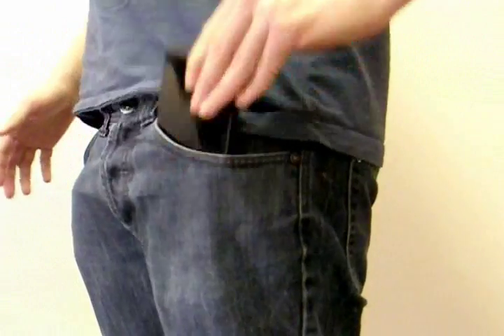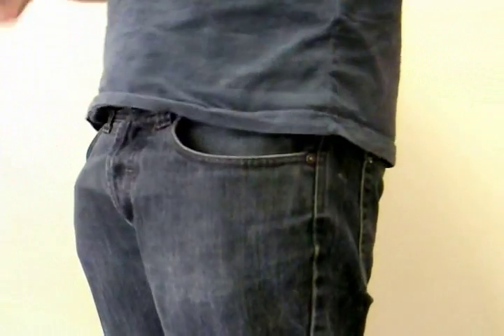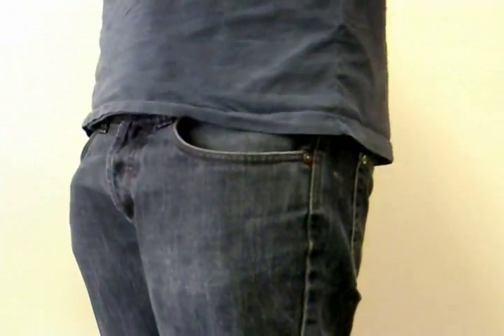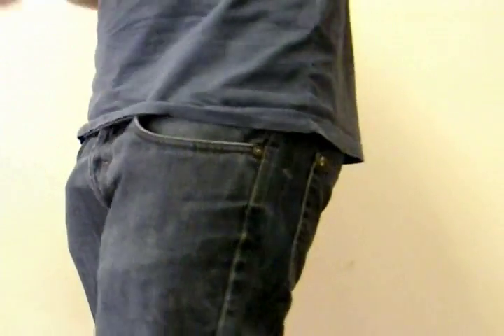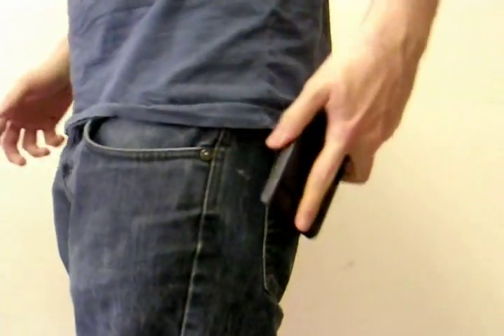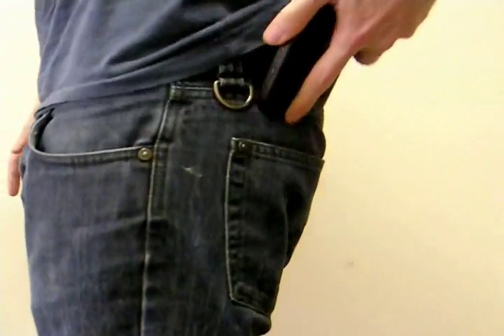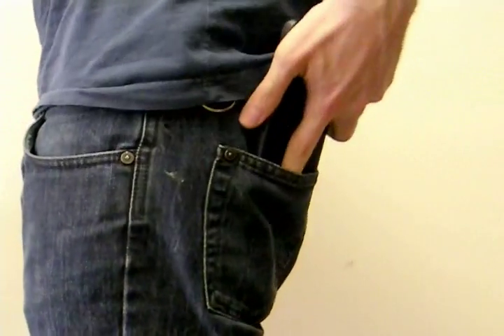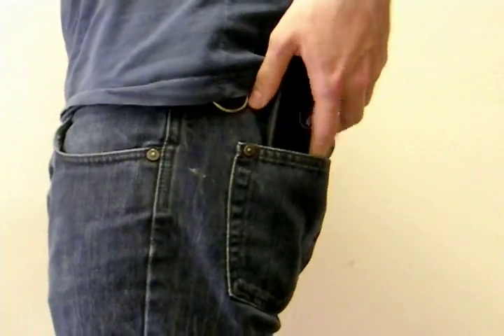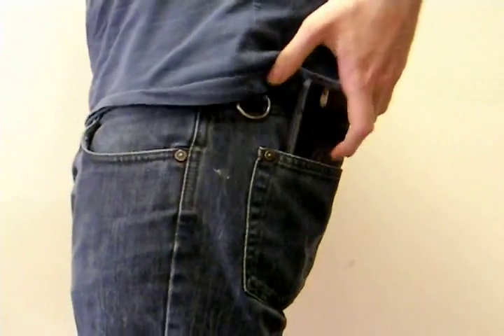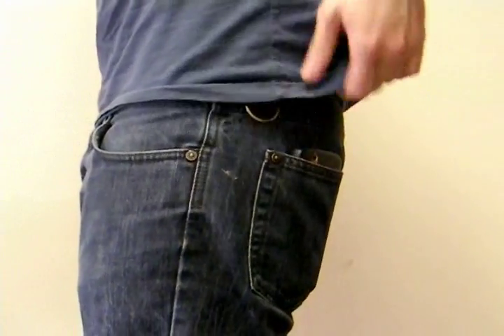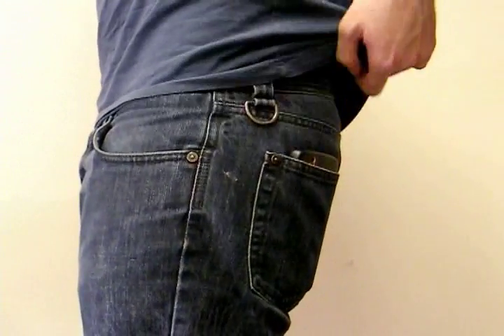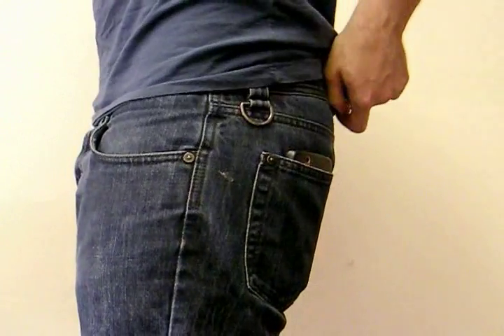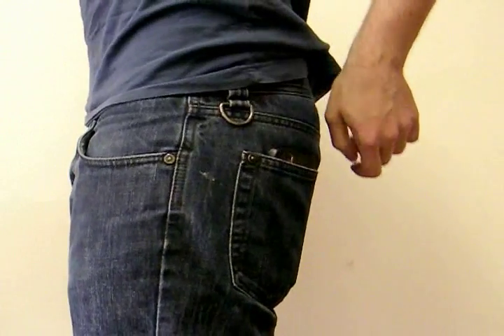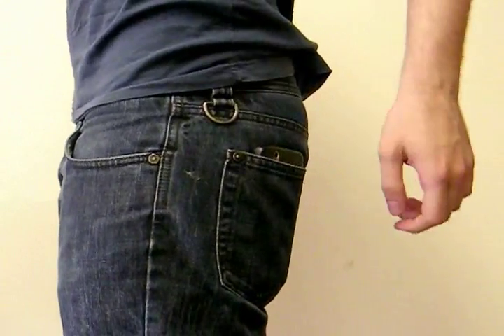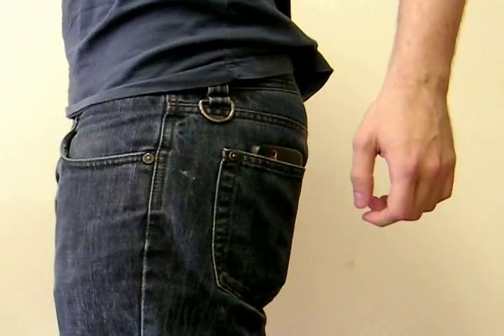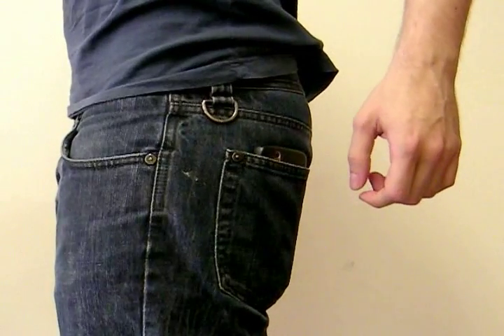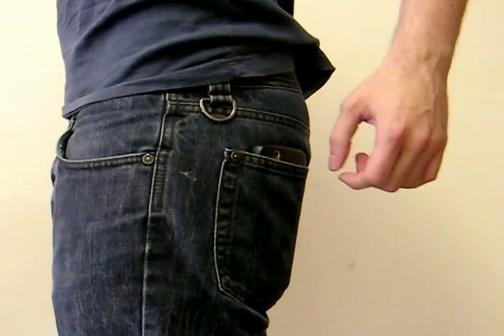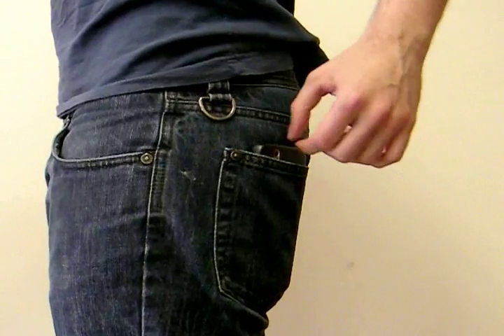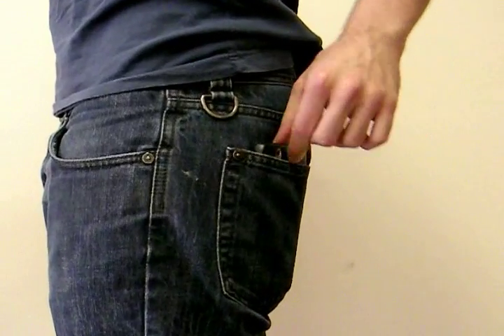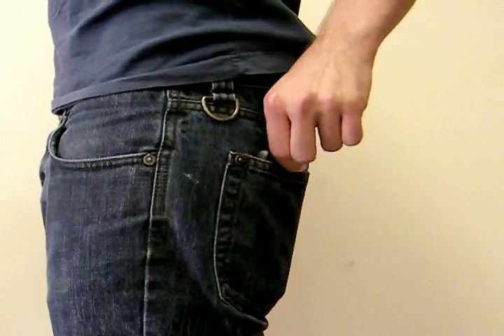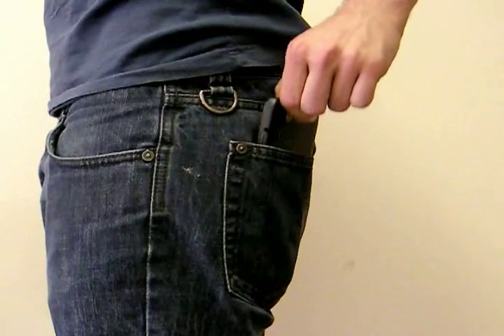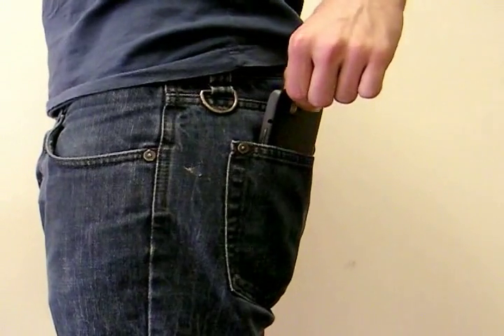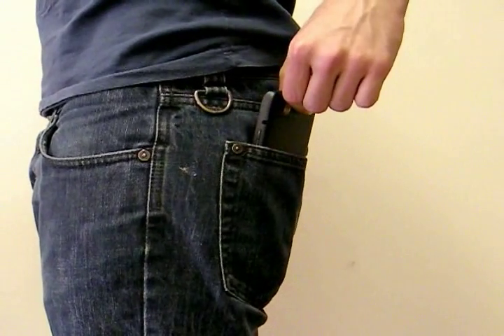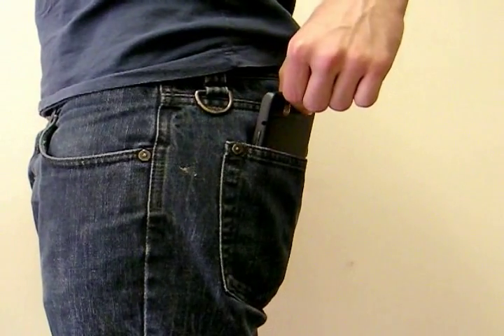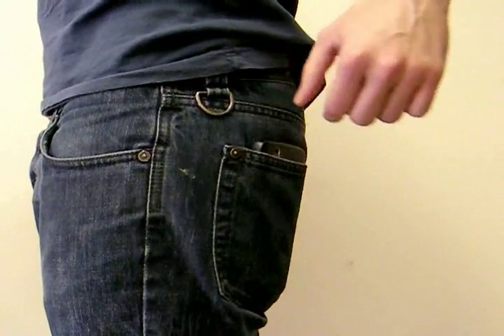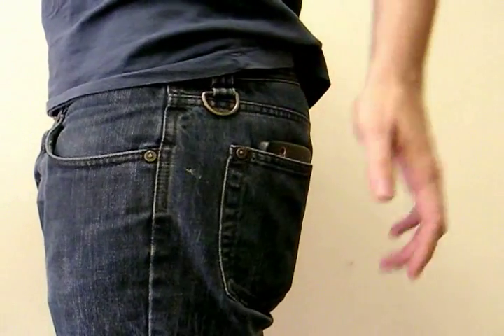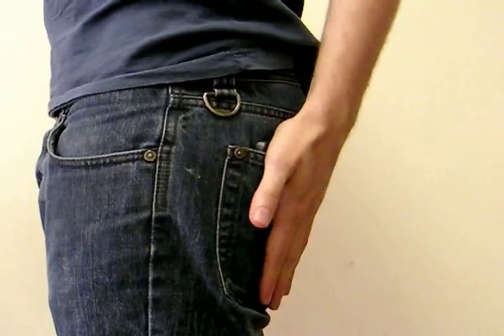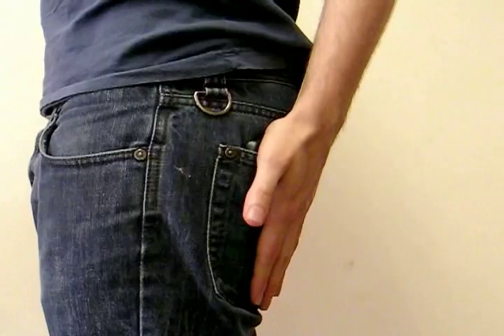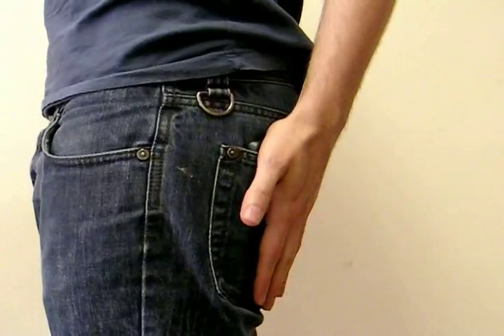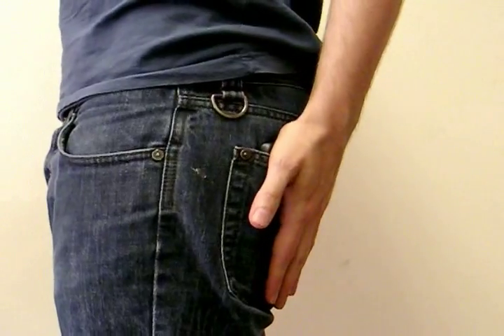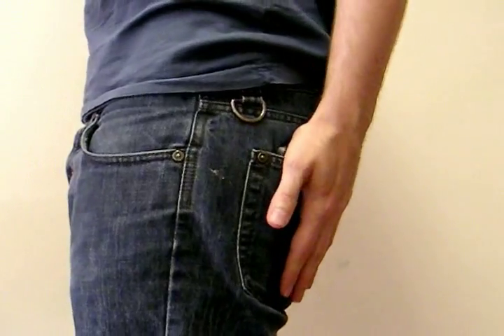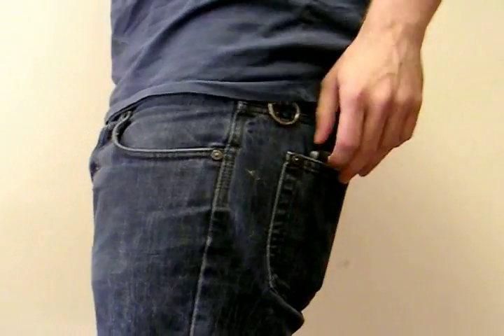From the back, in the back pocket you're really not going to want to stick it in there because it pokes out the top and it's probably quite easy for pickpockets. And you're certainly not going to want to sit on it because that will end in tears.